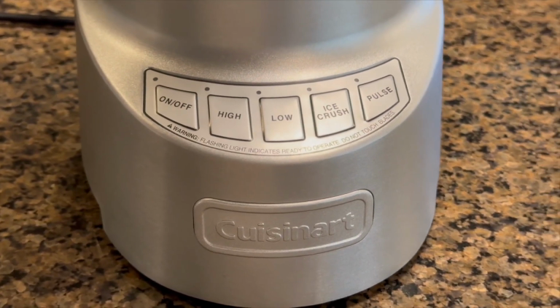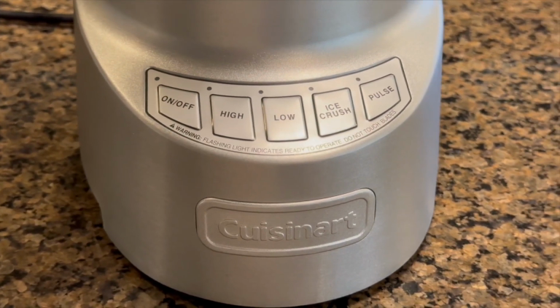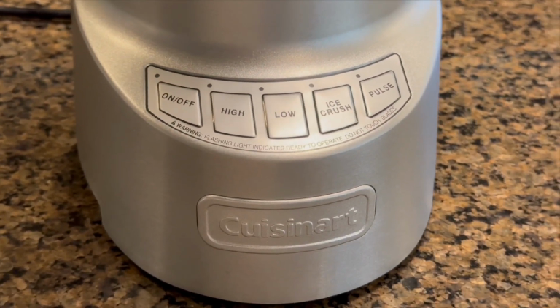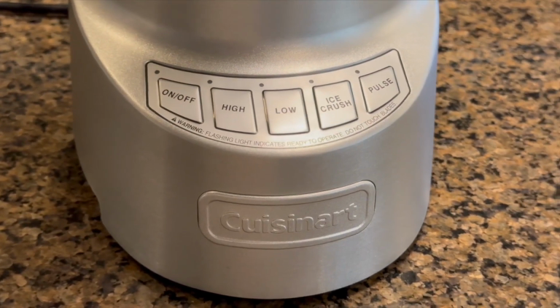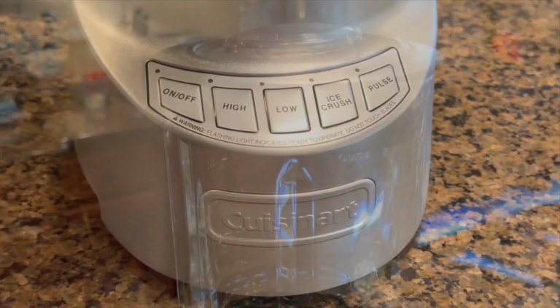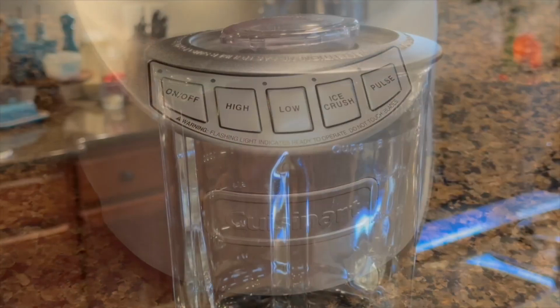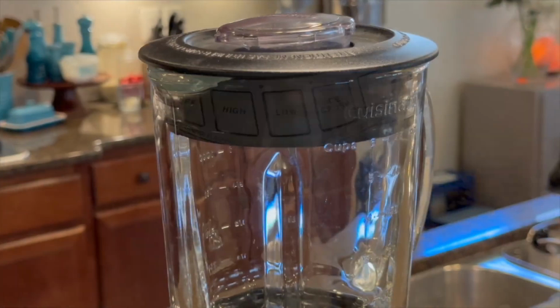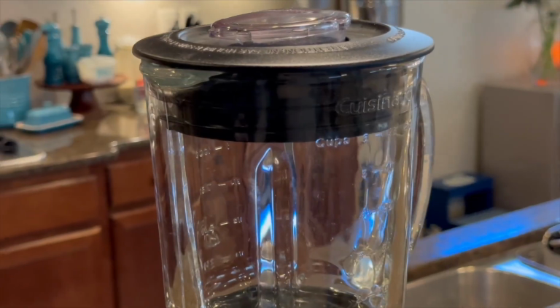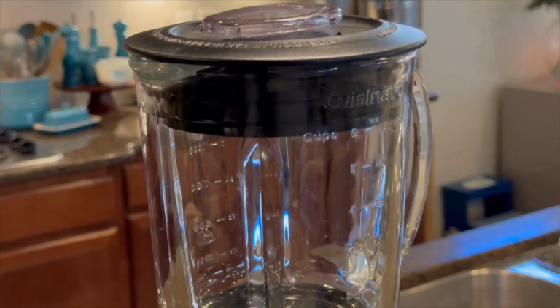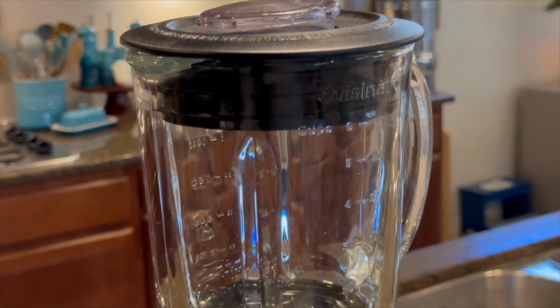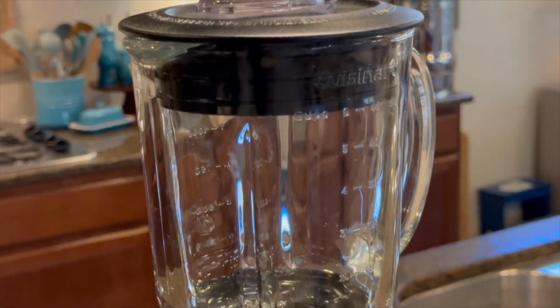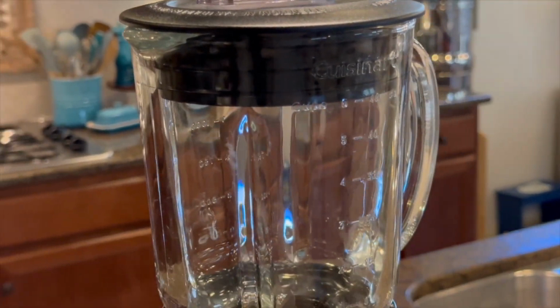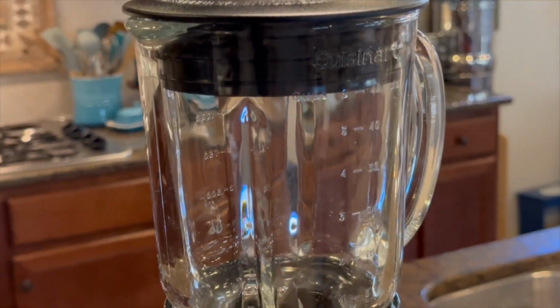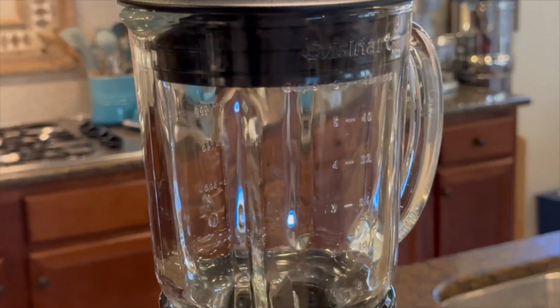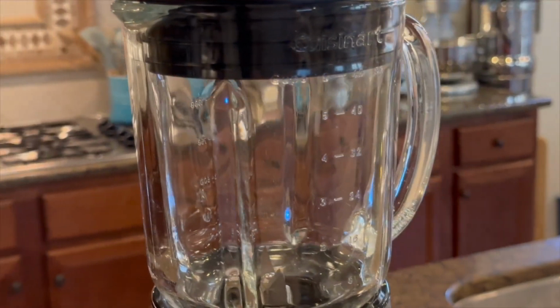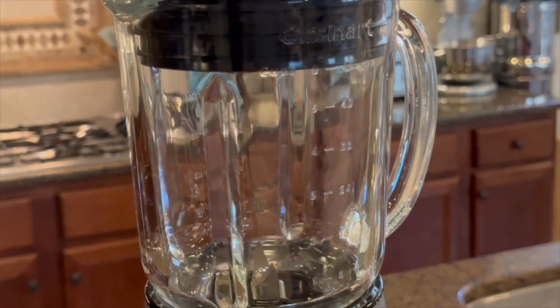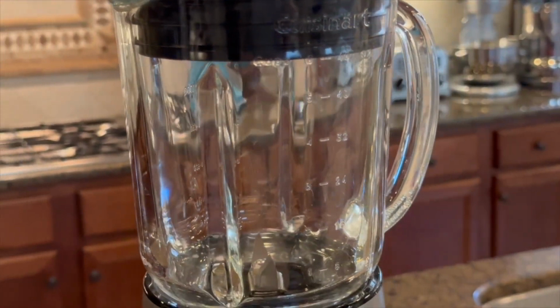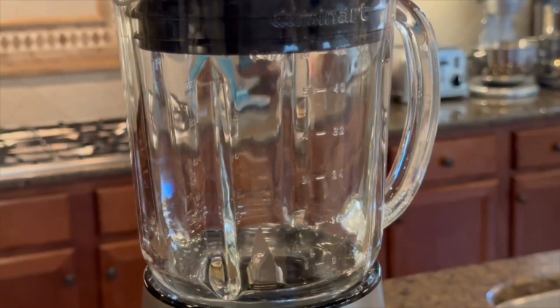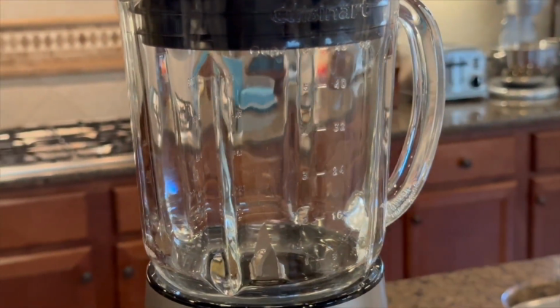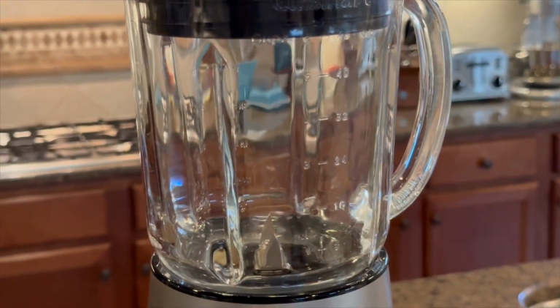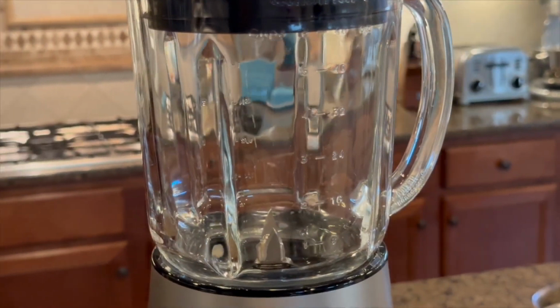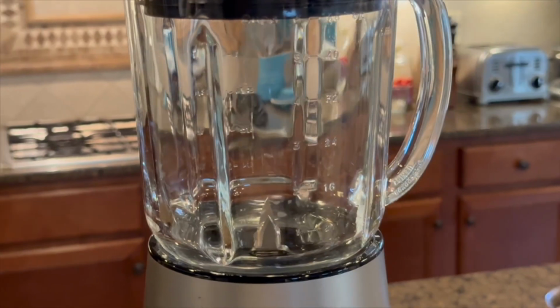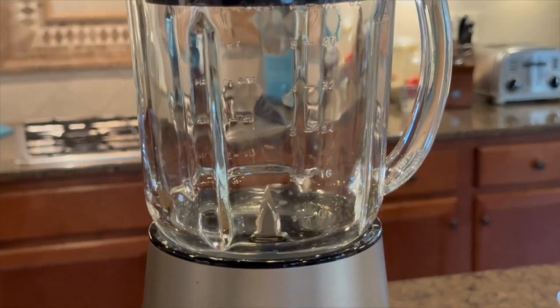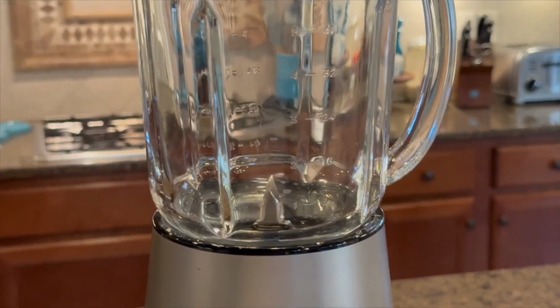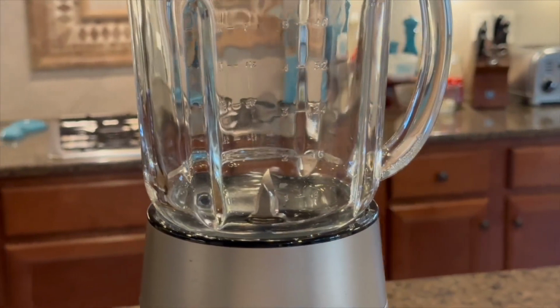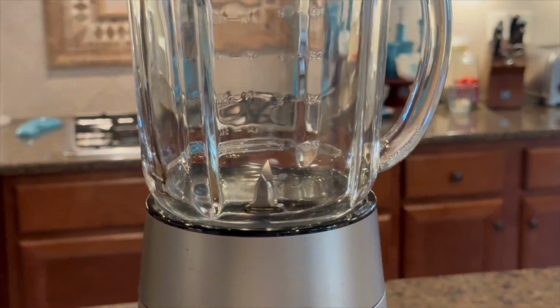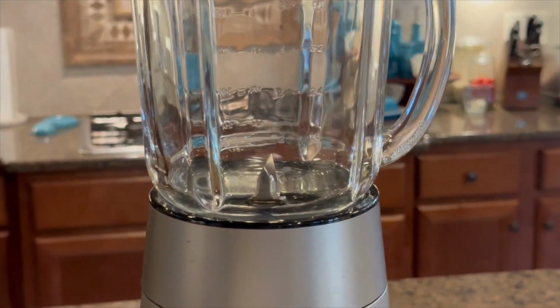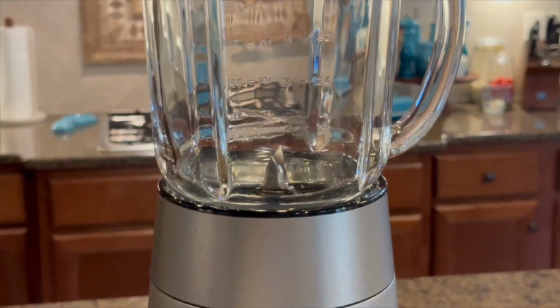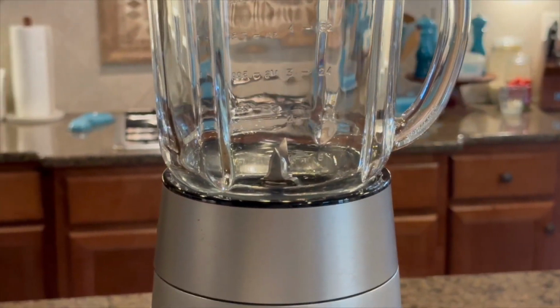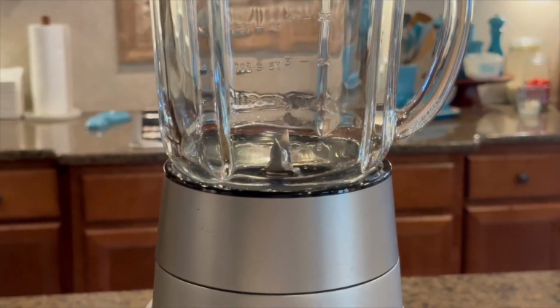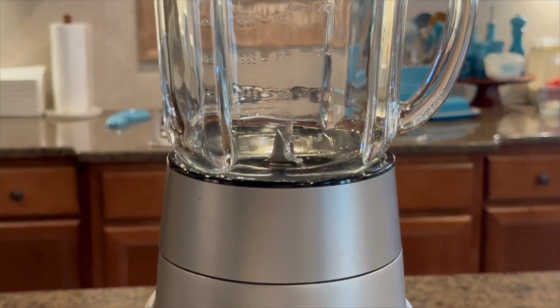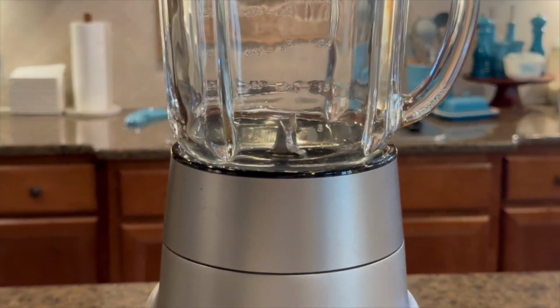The durable die cast metal construction ensures longevity and stability. The blender's sleek design adds a stylish touch to your kitchen.